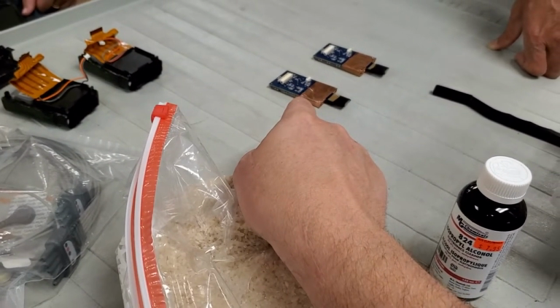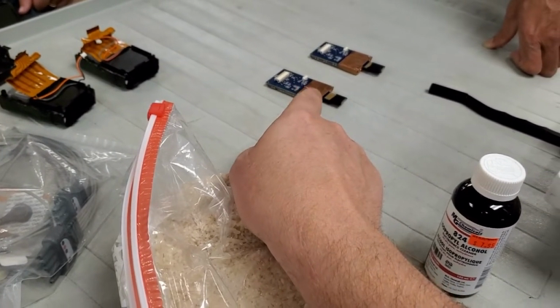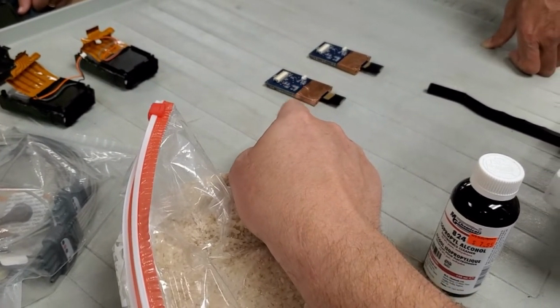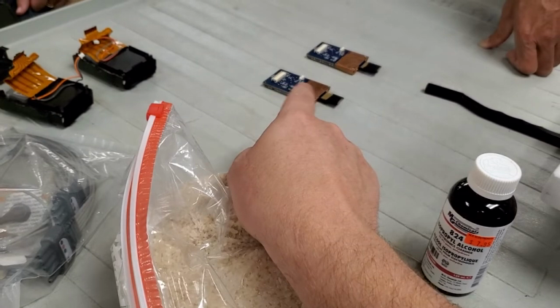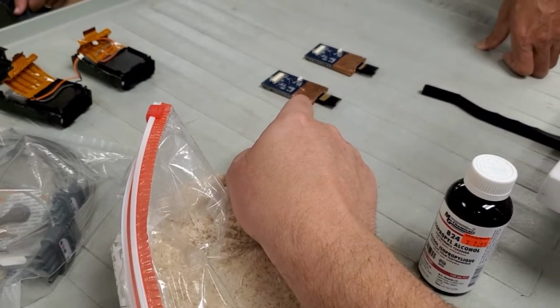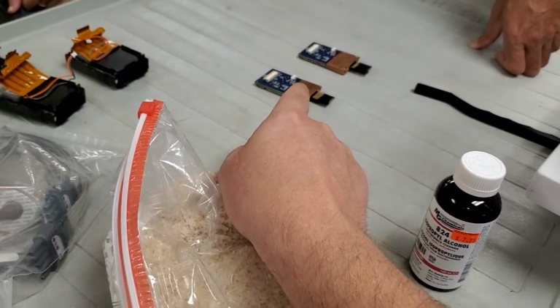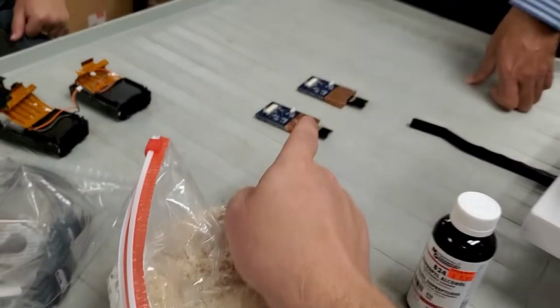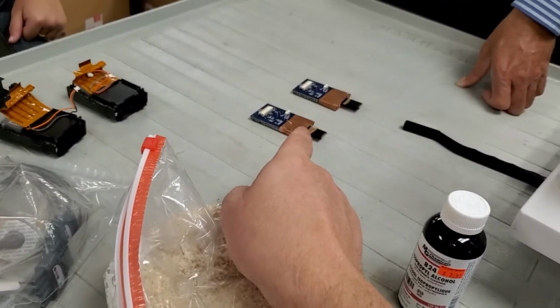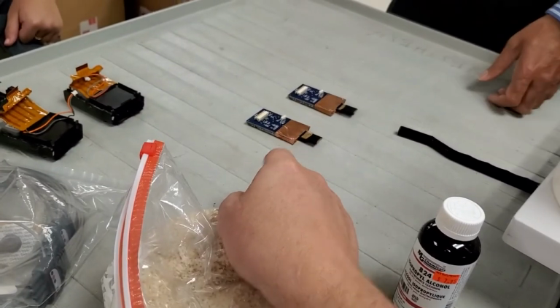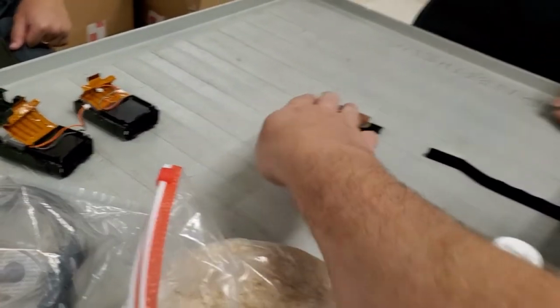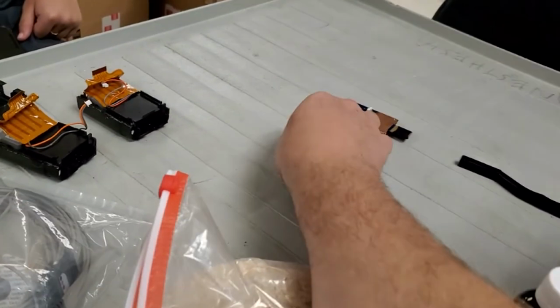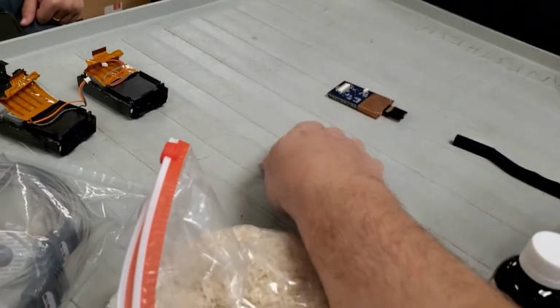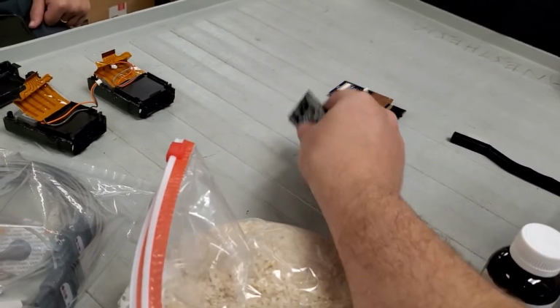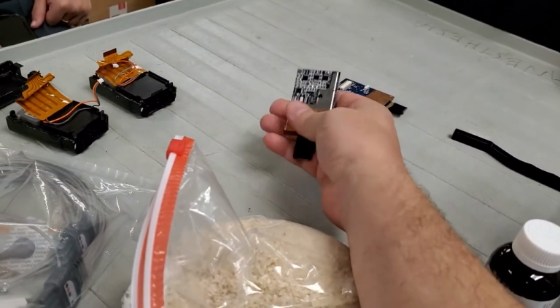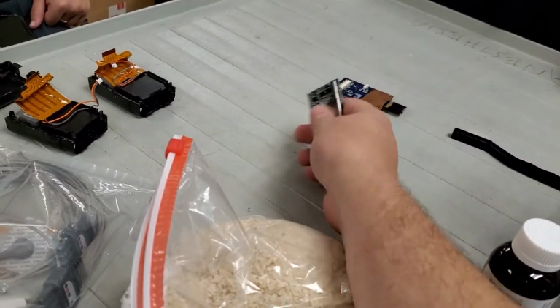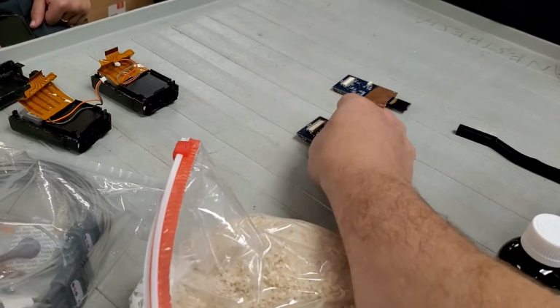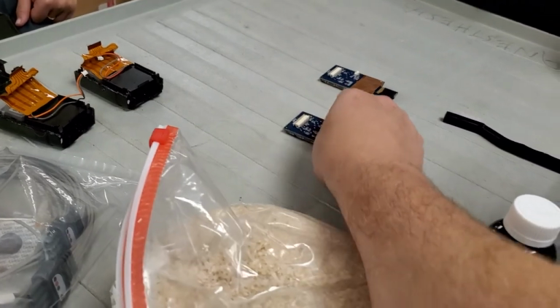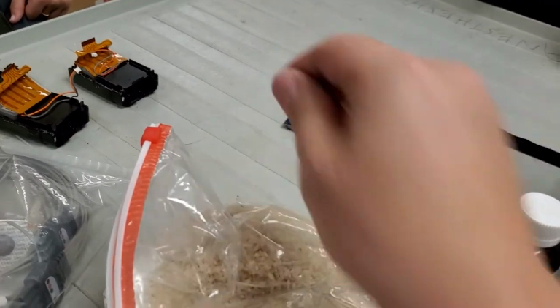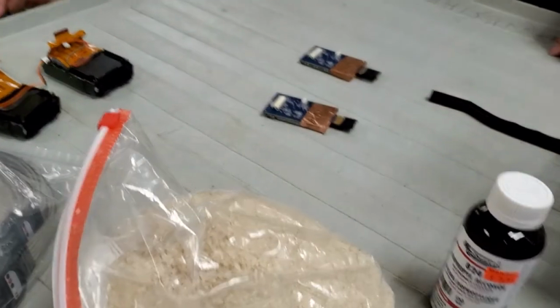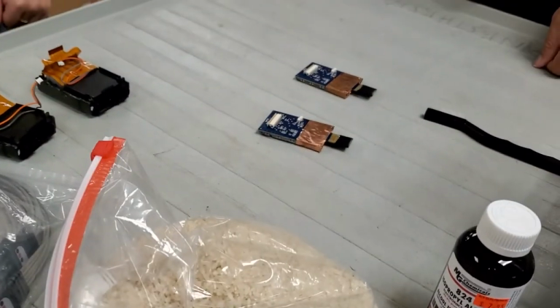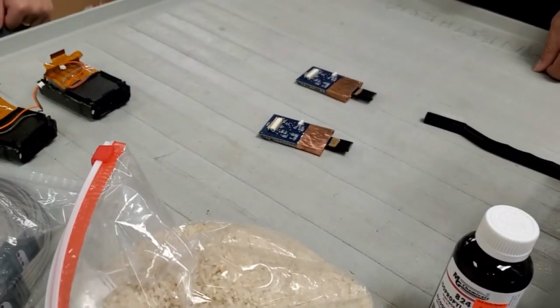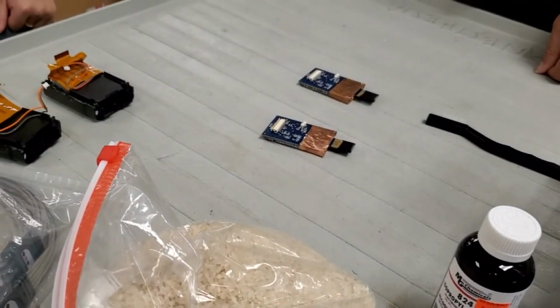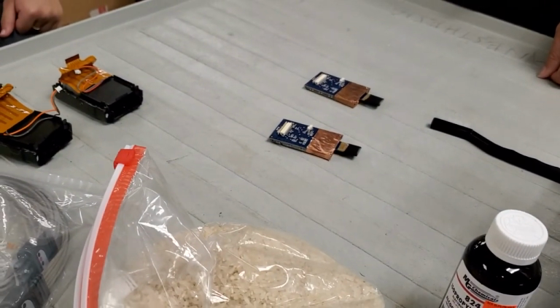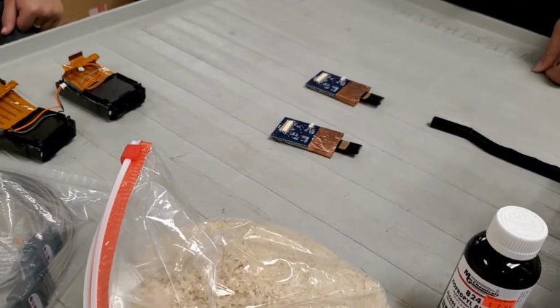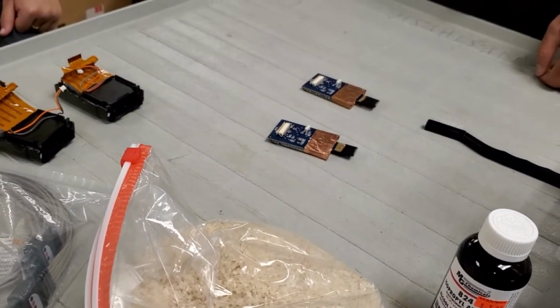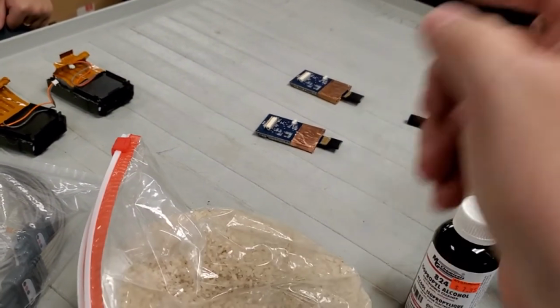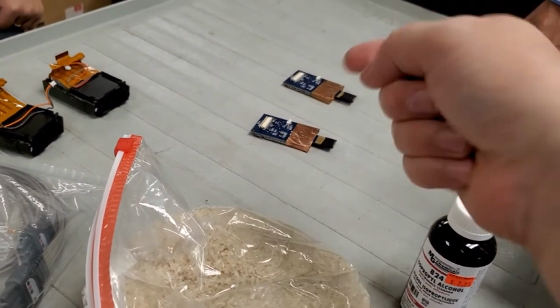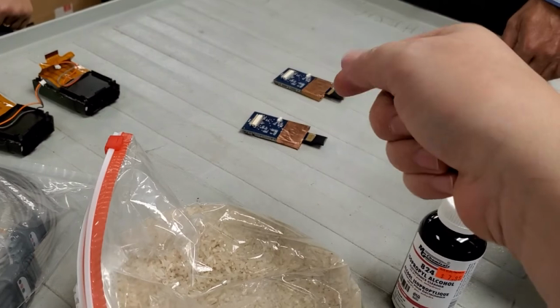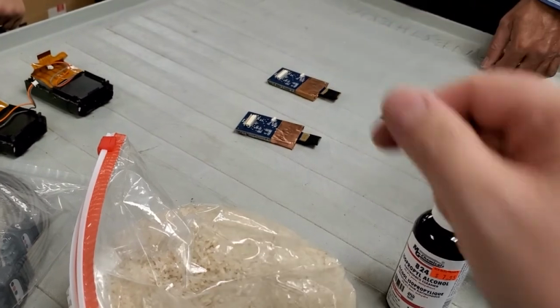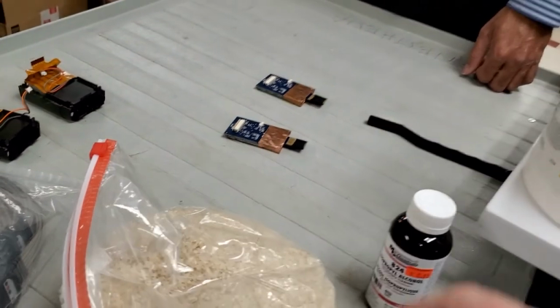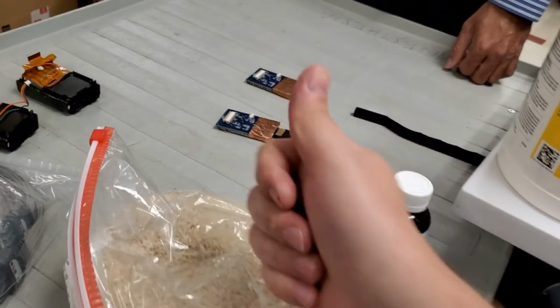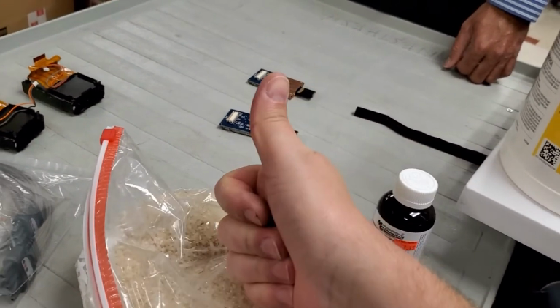Shake out the extra alcohol after you're done, then heat it up past 40 to 50 degrees C so that it evaporates all the alcohol off the board. It gets the moisture underneath the IC chips and you're good to go.